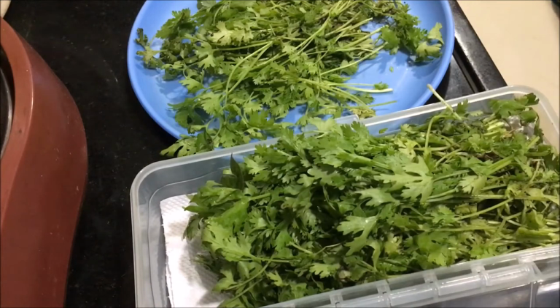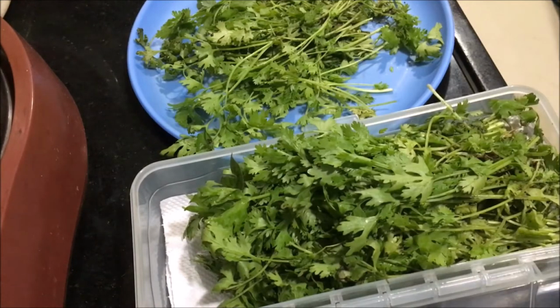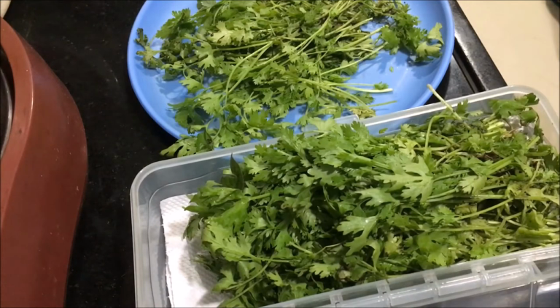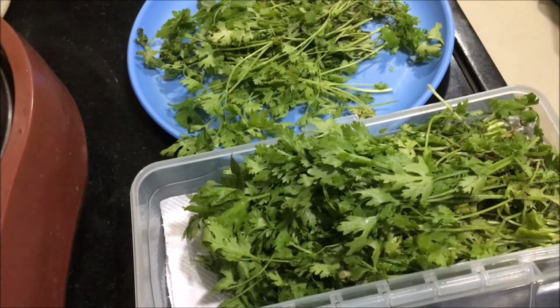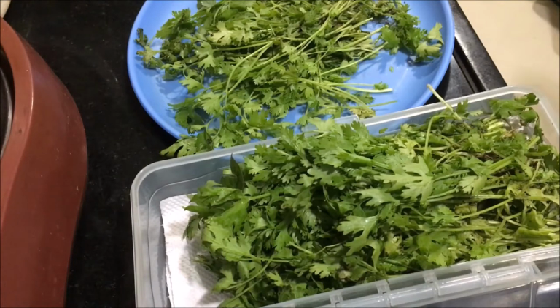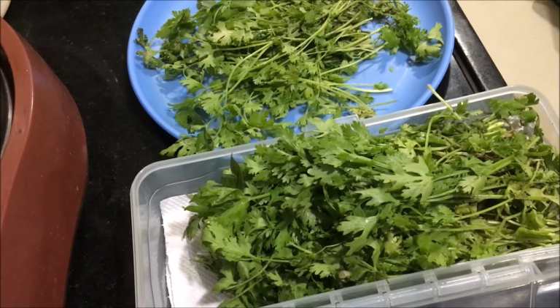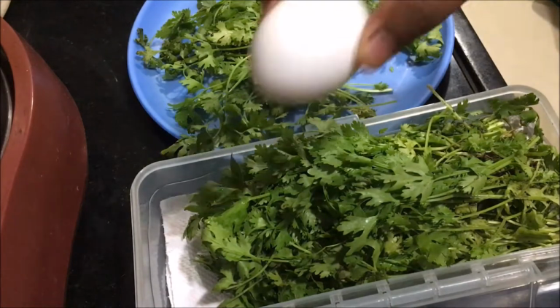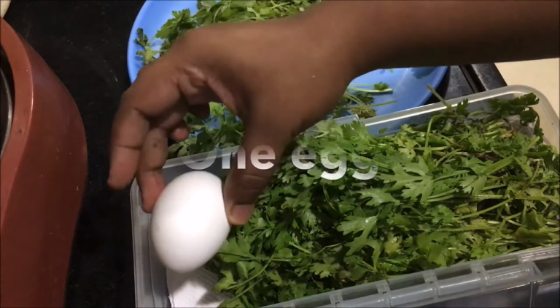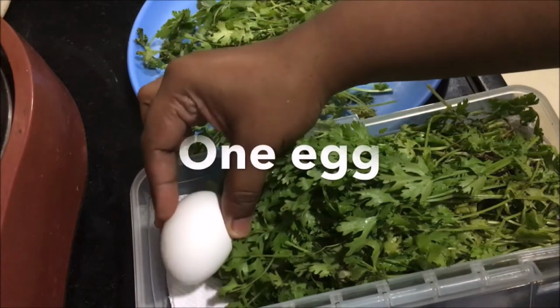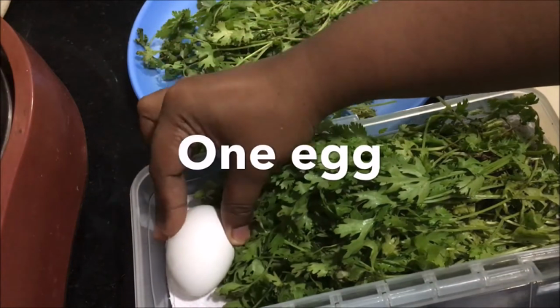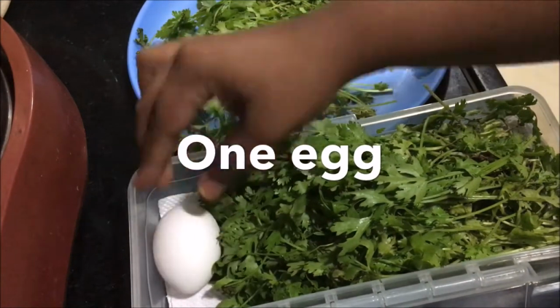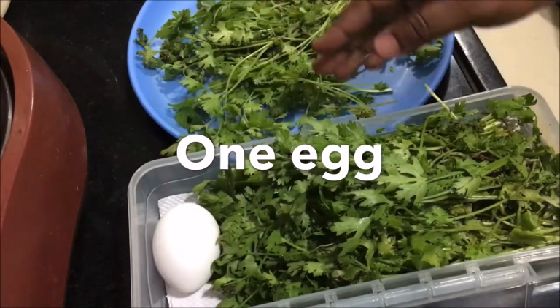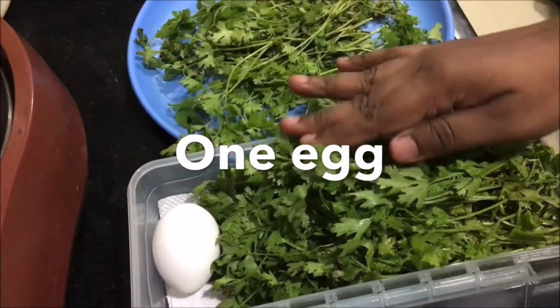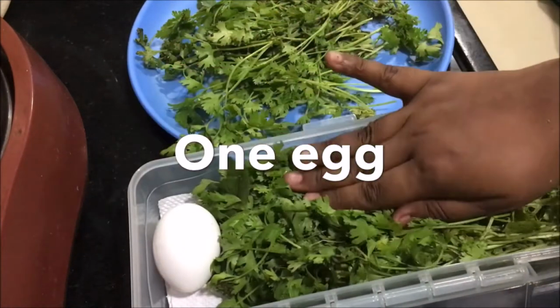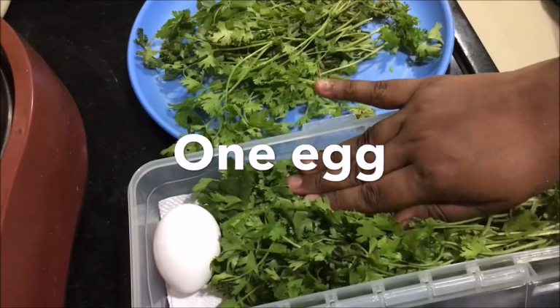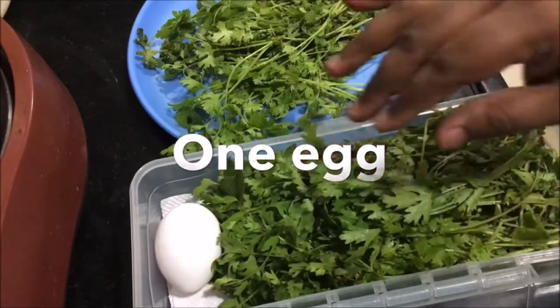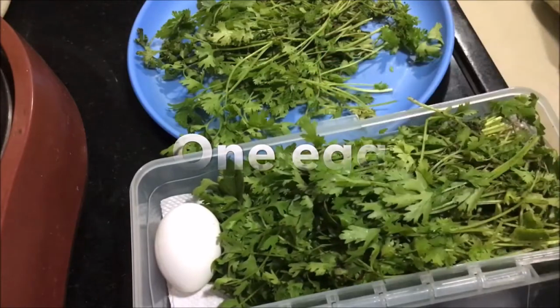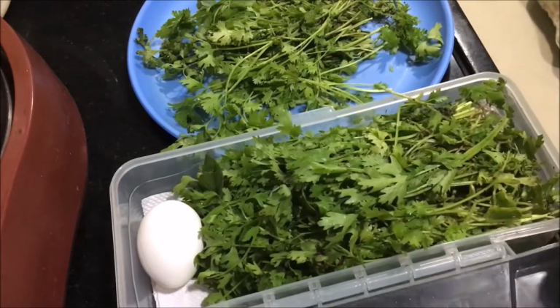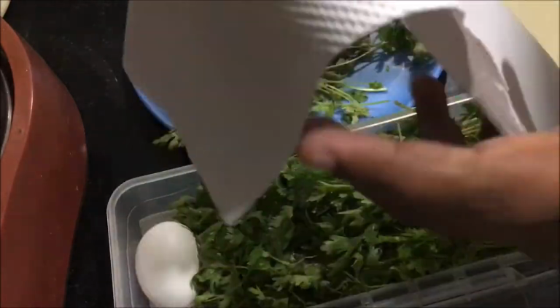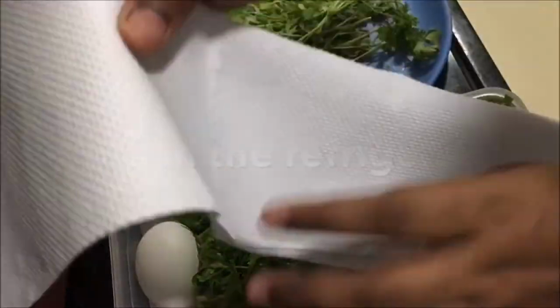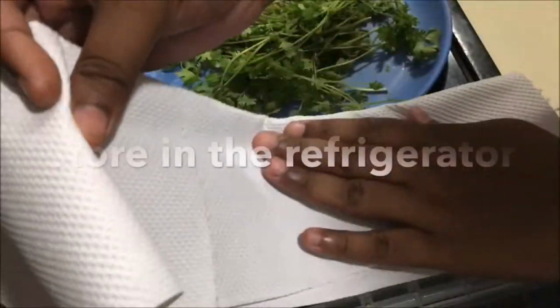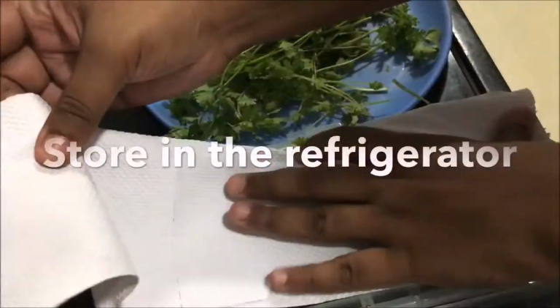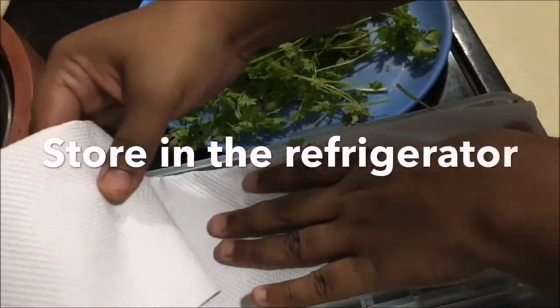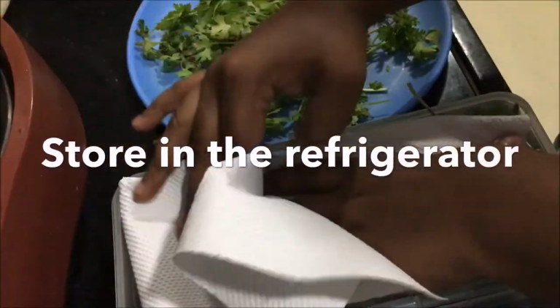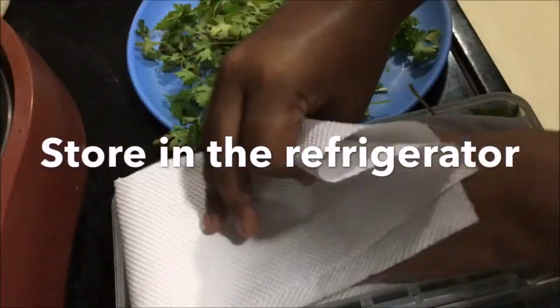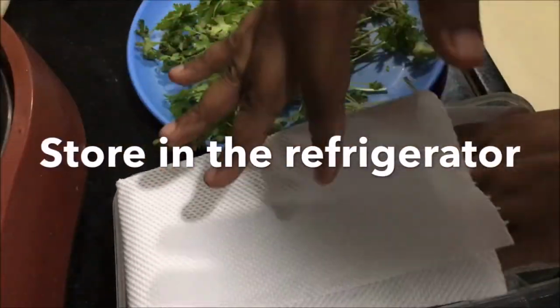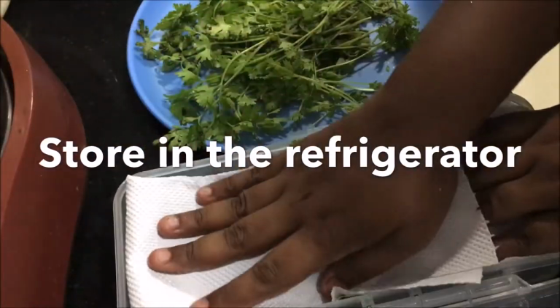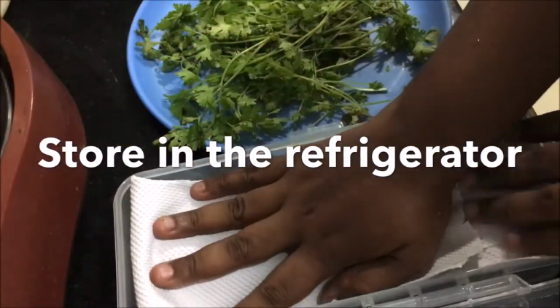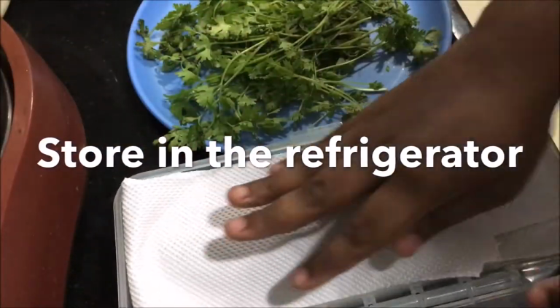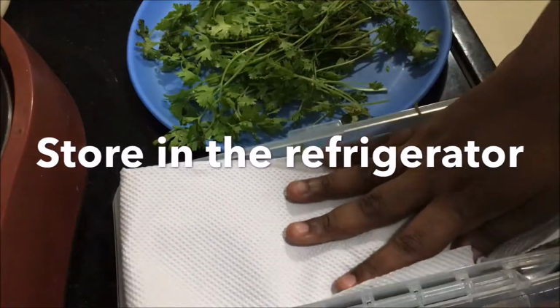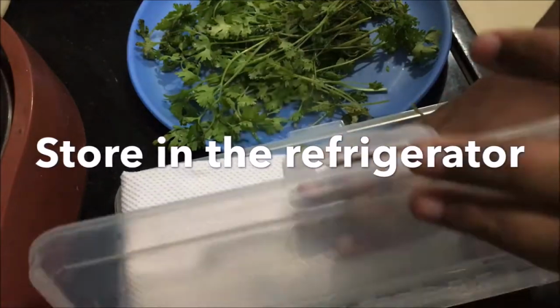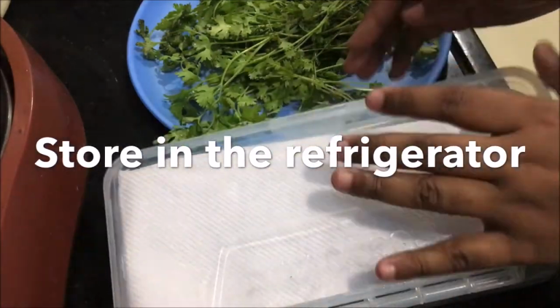Then comes the star of the whole tip. Place an egg — a raw one — into the box. Add another kitchen towel over the coriander leaves, close the box, and place it in the refrigerator.